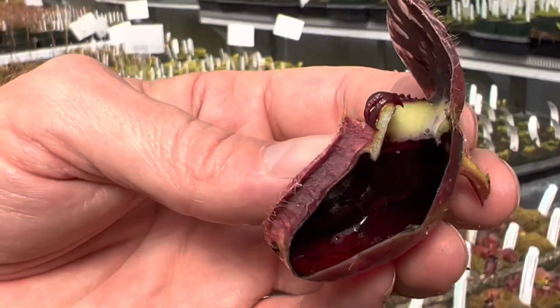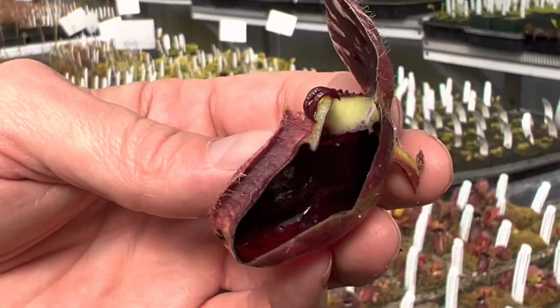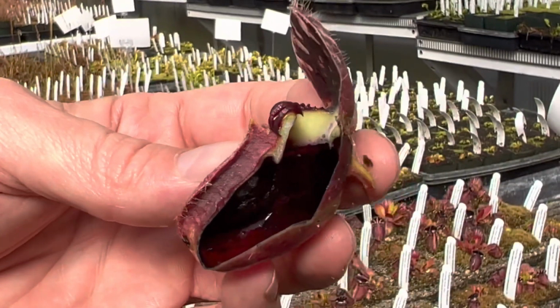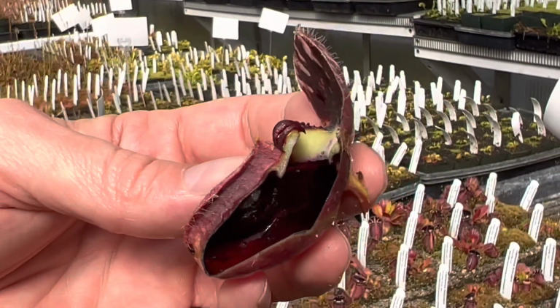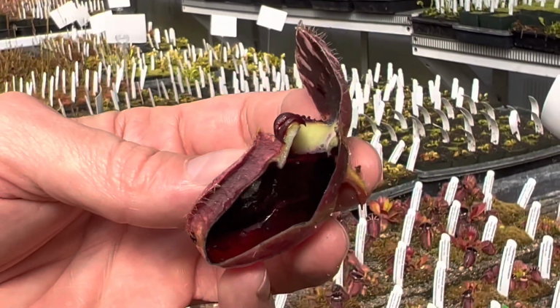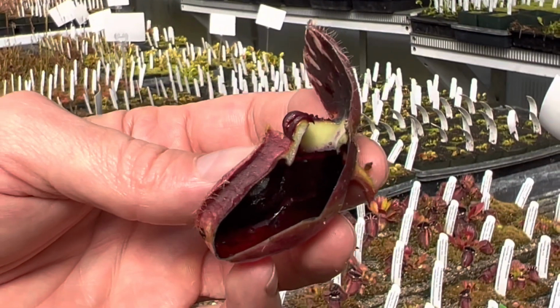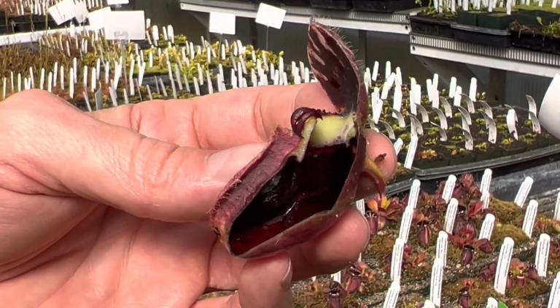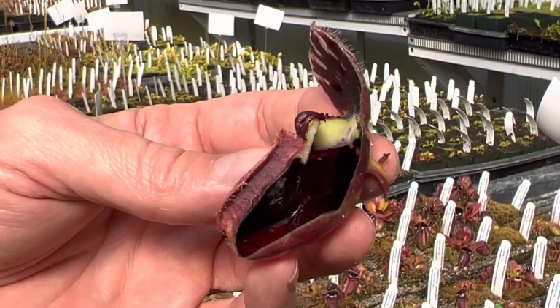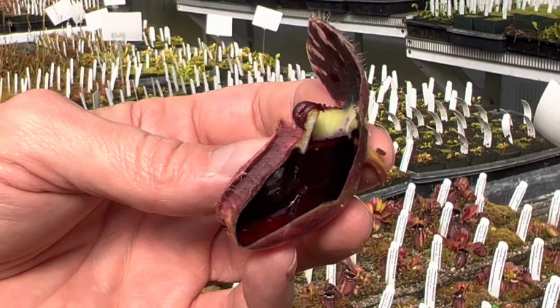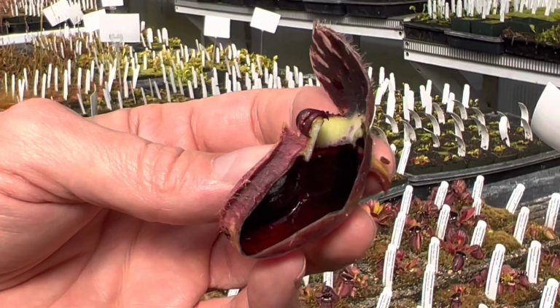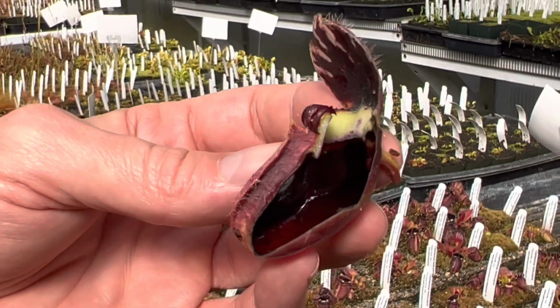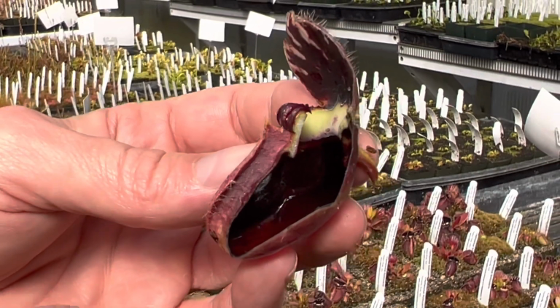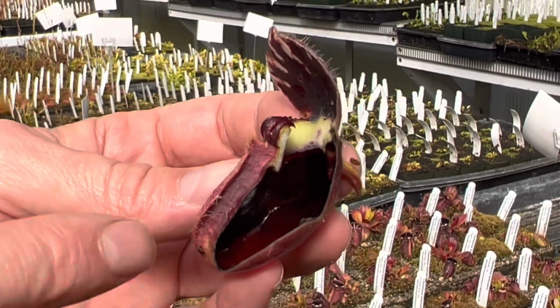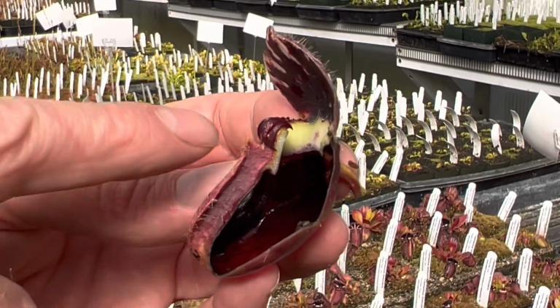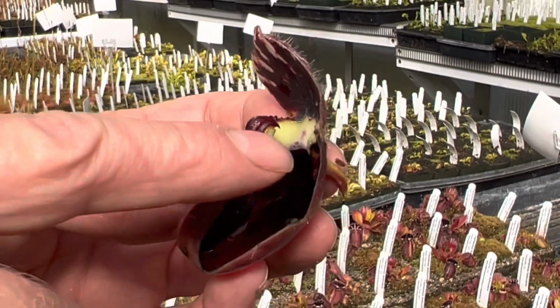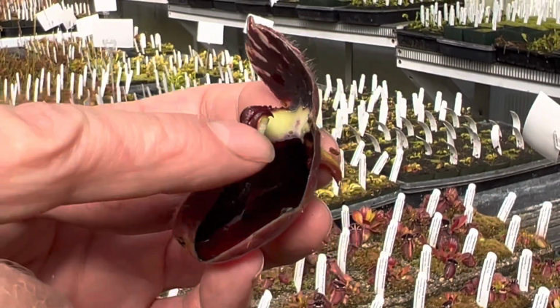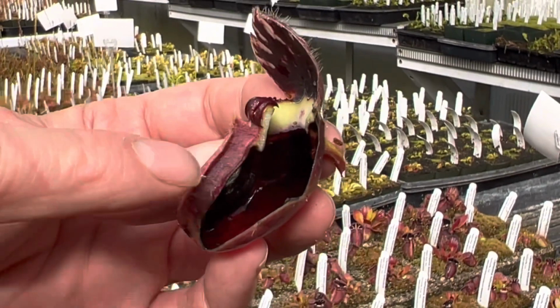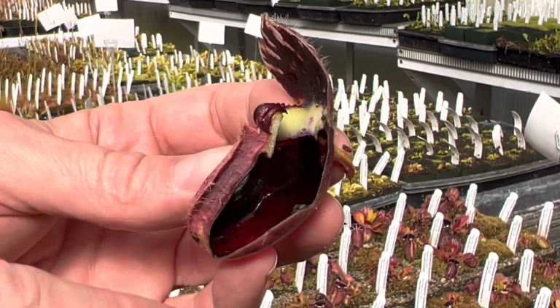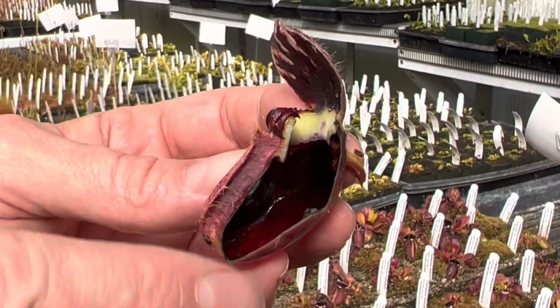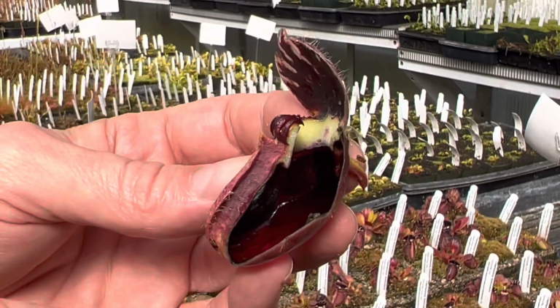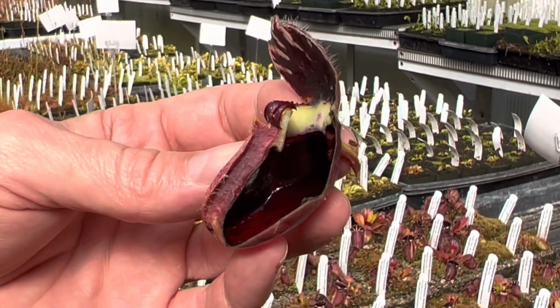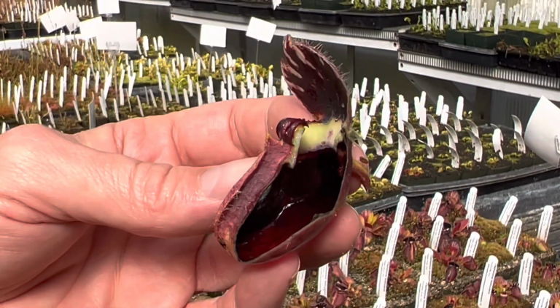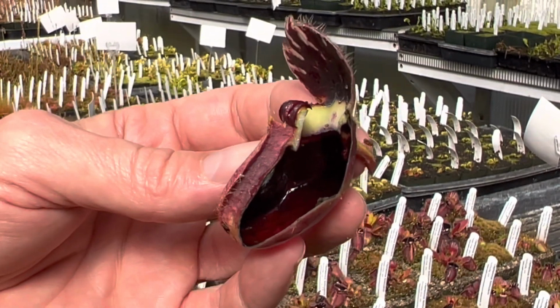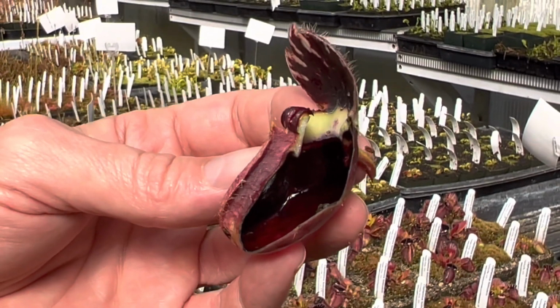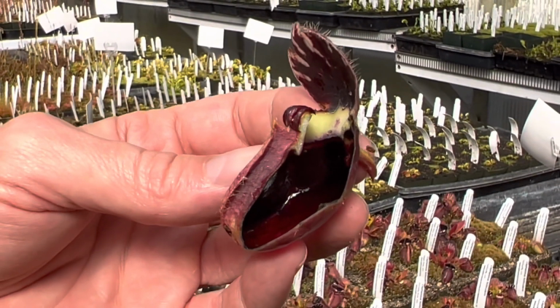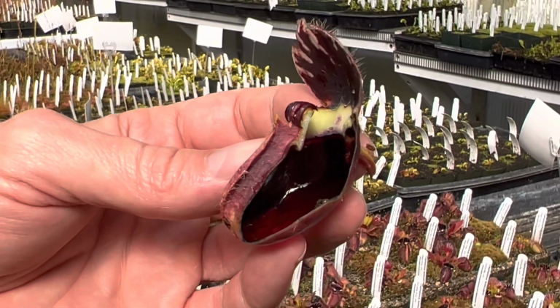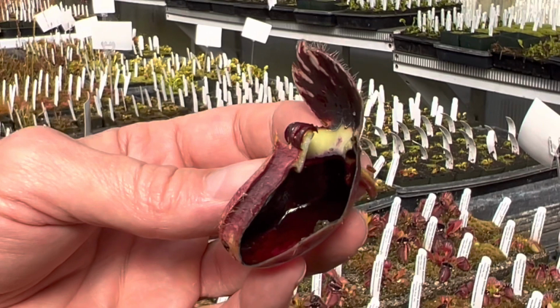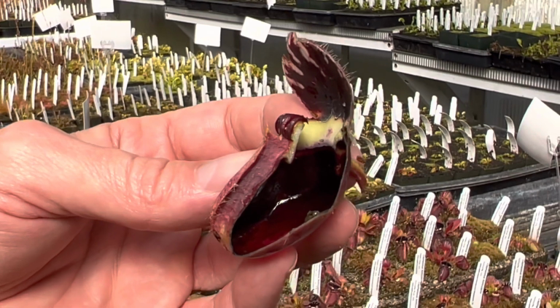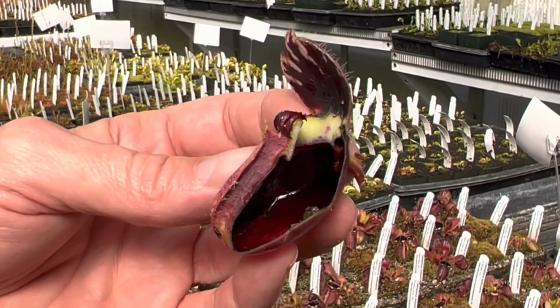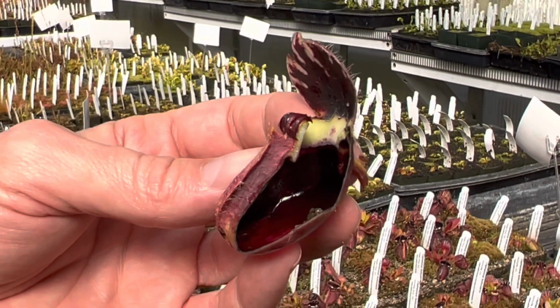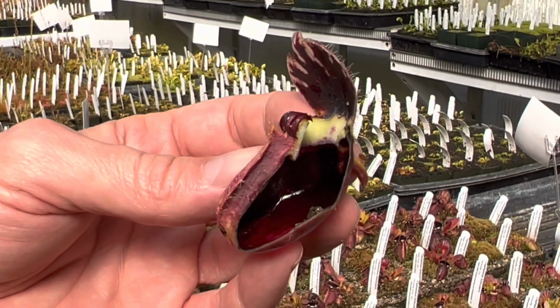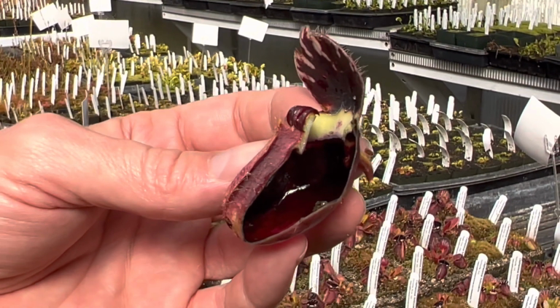You can see the interior of the pitchers is extremely dark — basically black. People think that the water sitting in there against the black just makes a little inviting spot for an insect to crawl in.